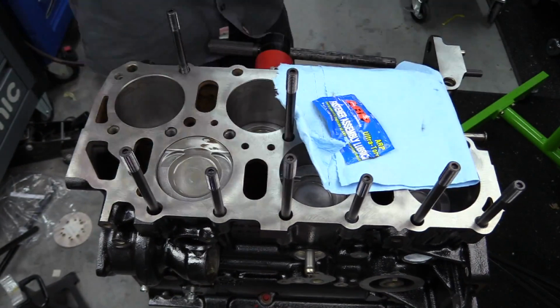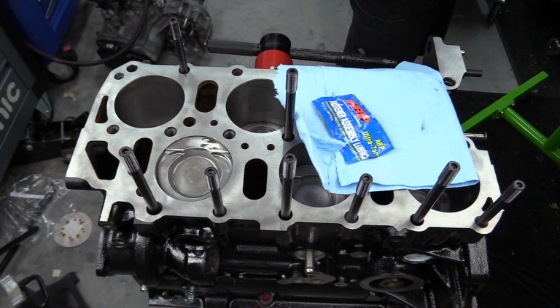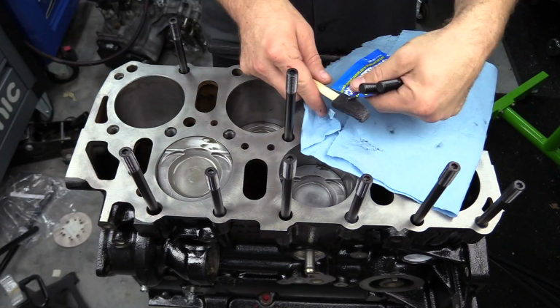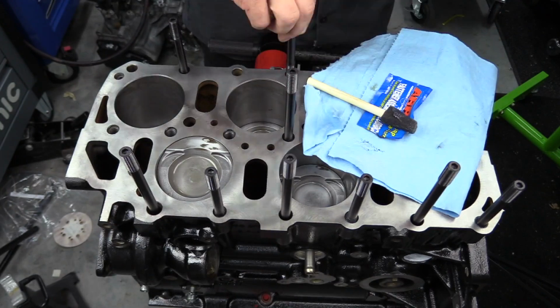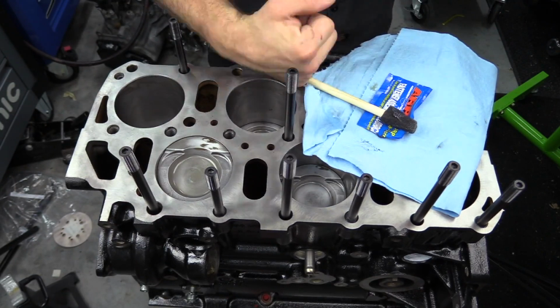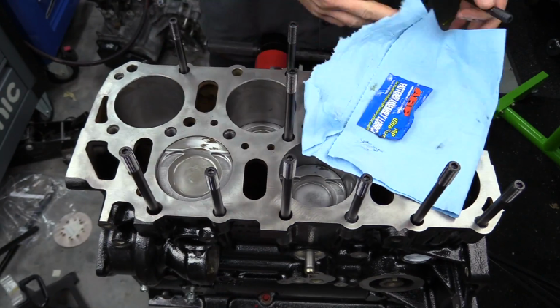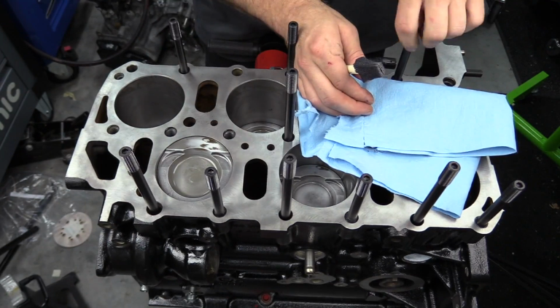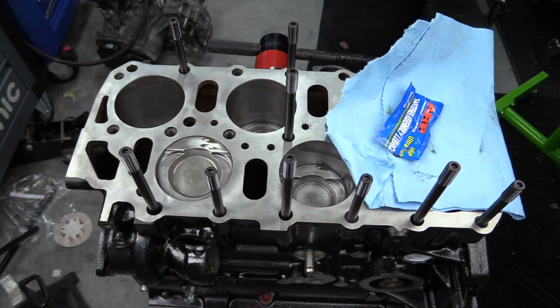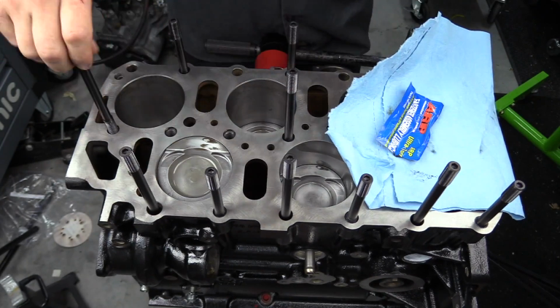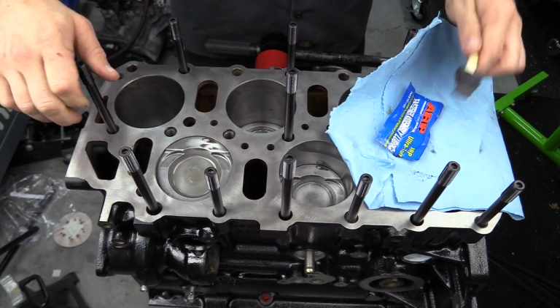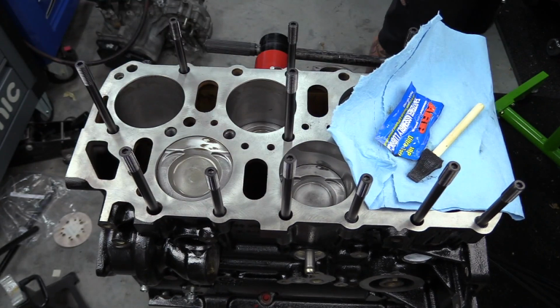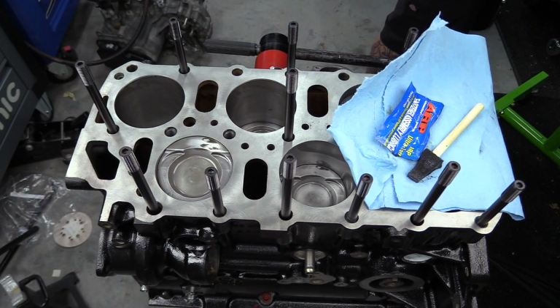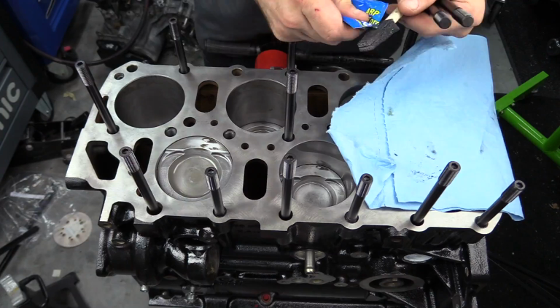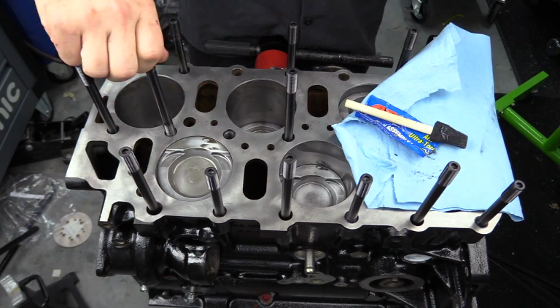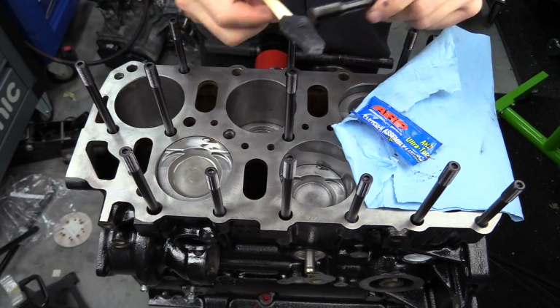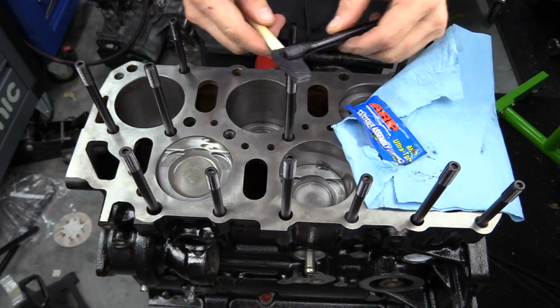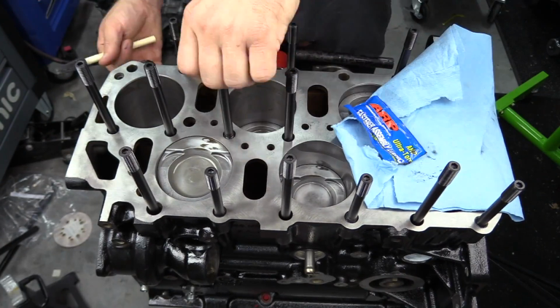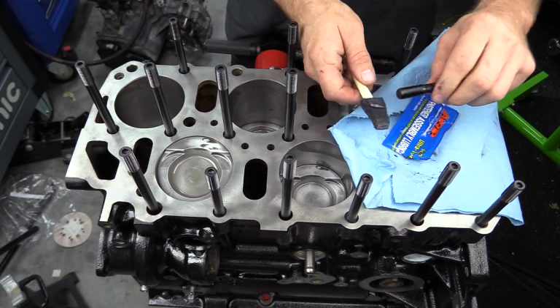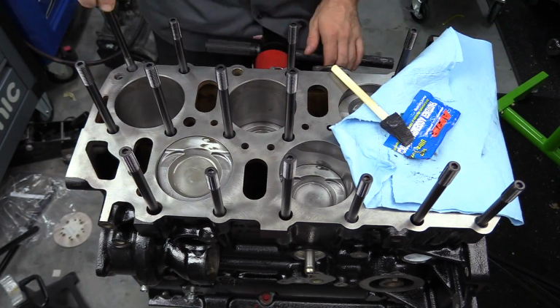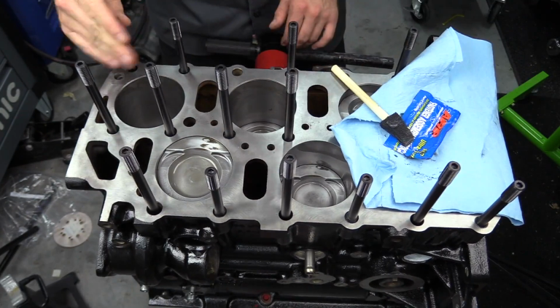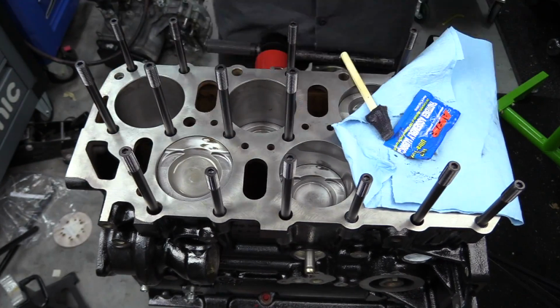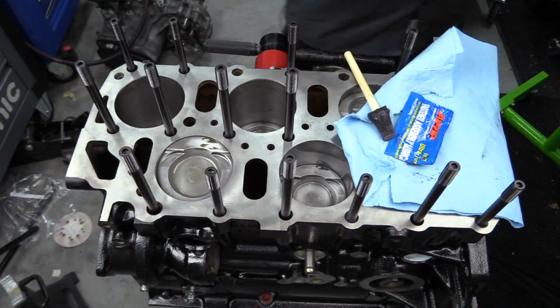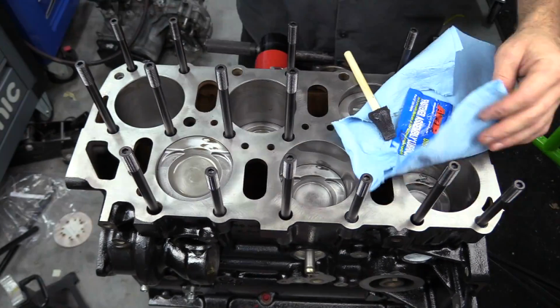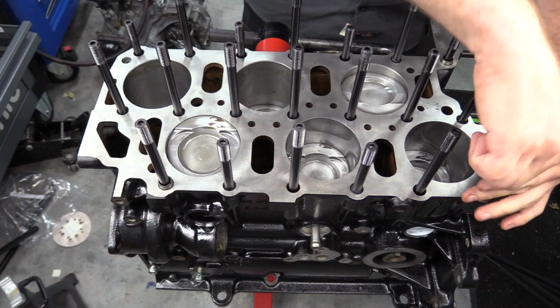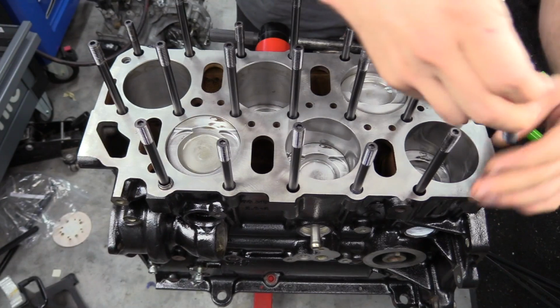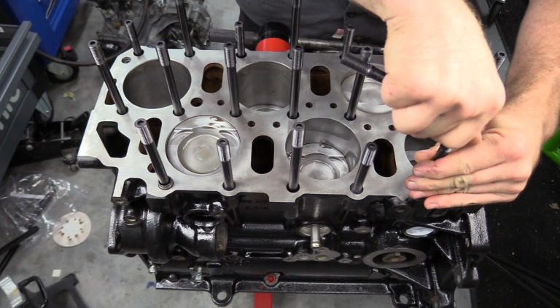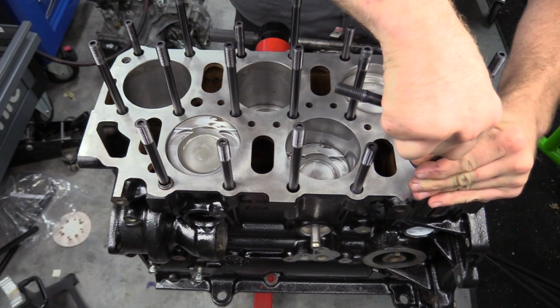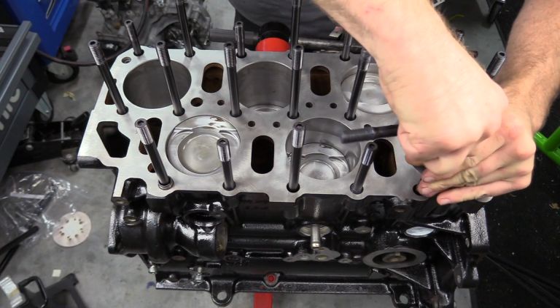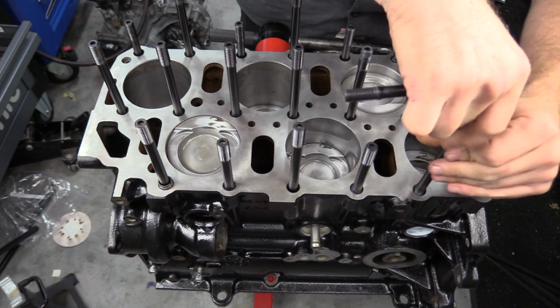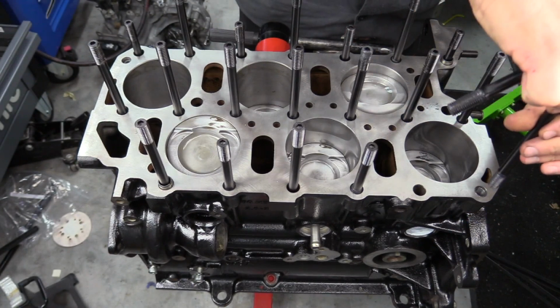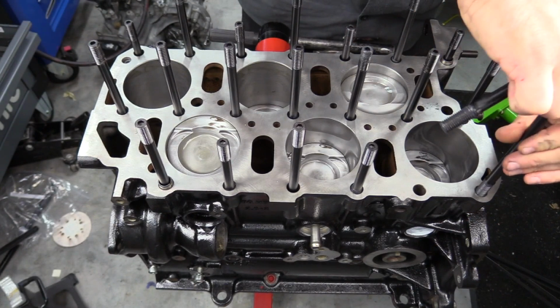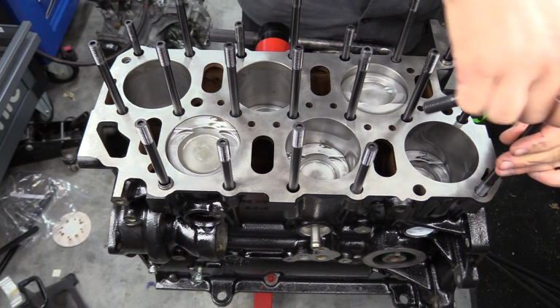In the case of the VR6, there are three different length studs, so make sure you're installing them in the proper location. I want to stress that — make sure you're installing them in the proper location. It only took me two or three tries to get them installed in the right location.